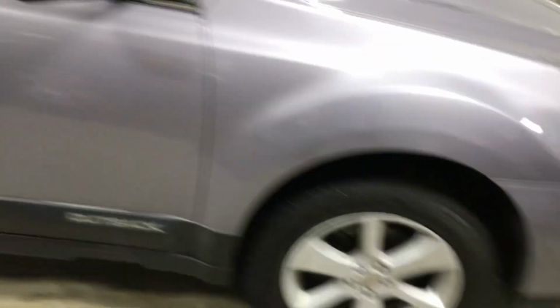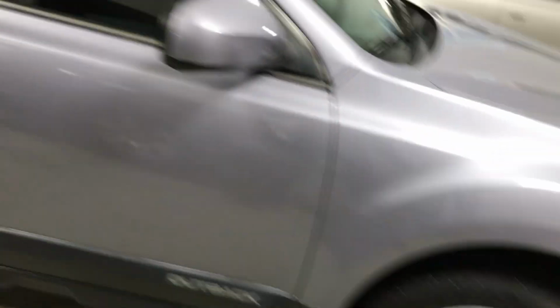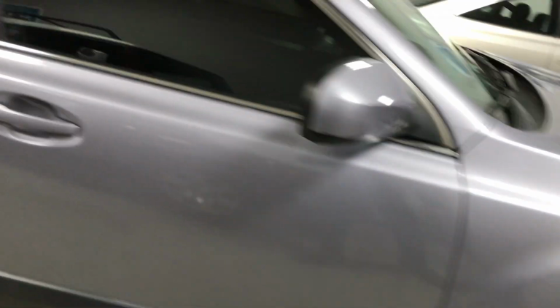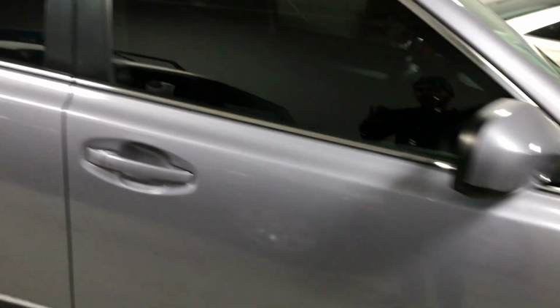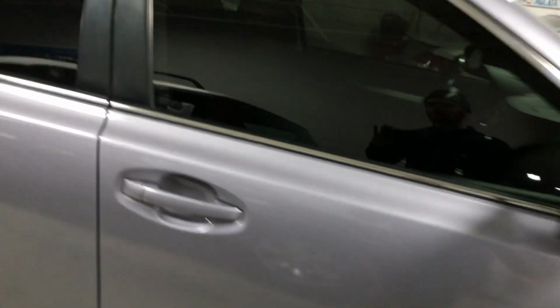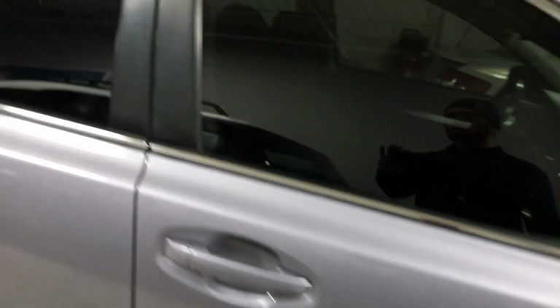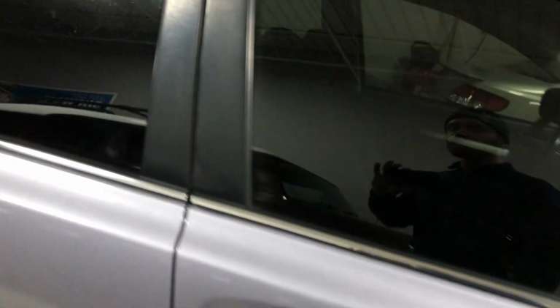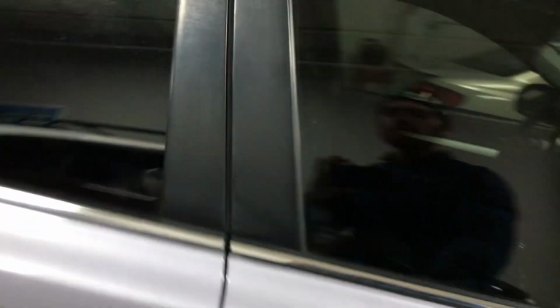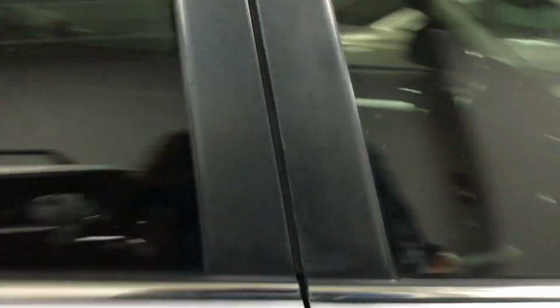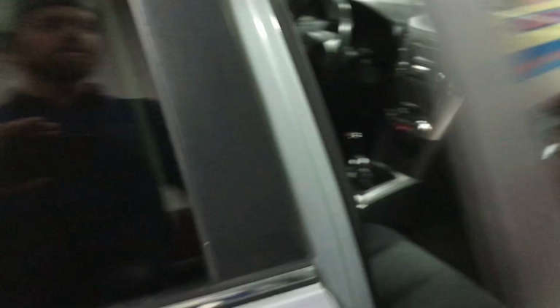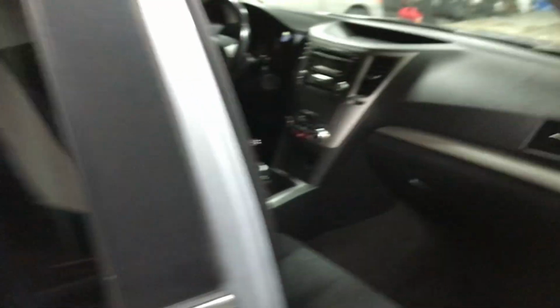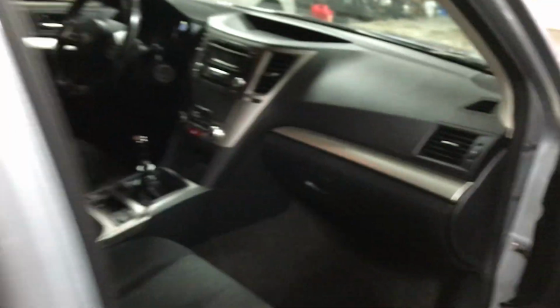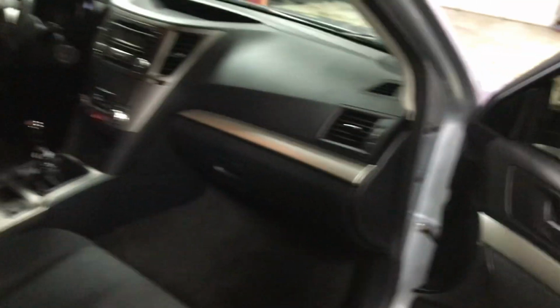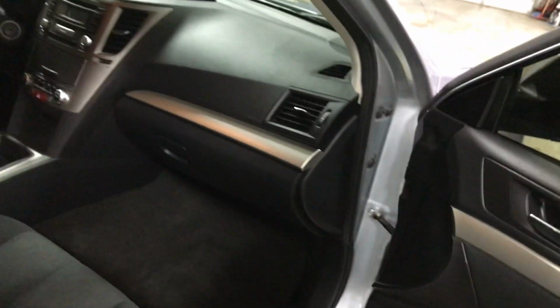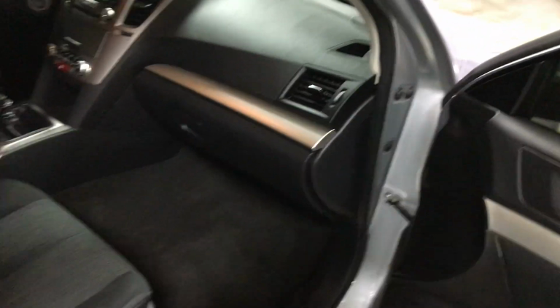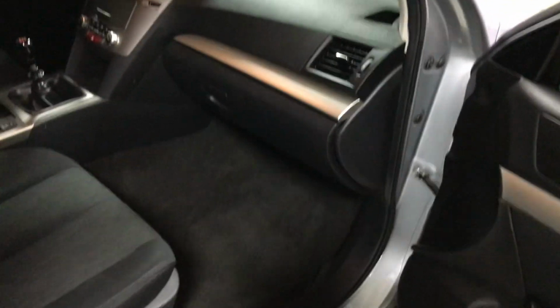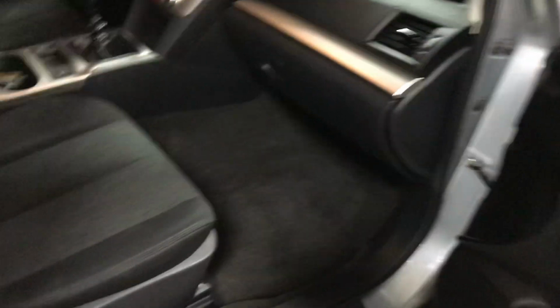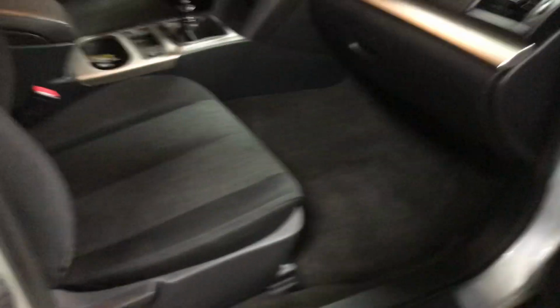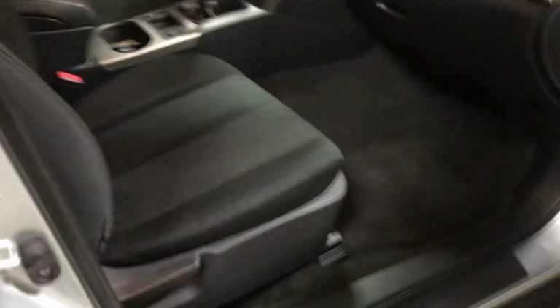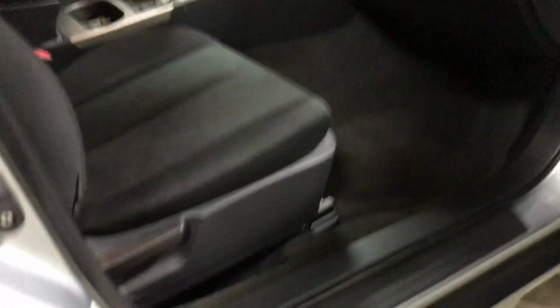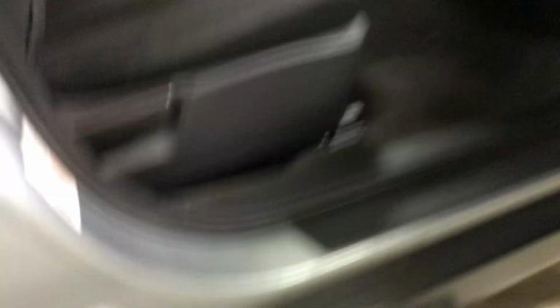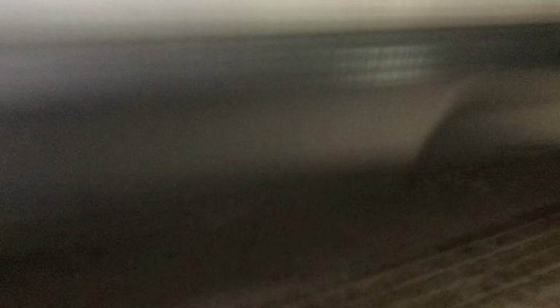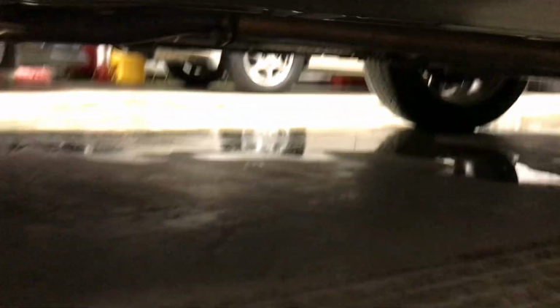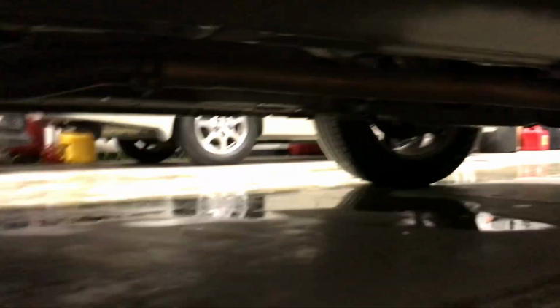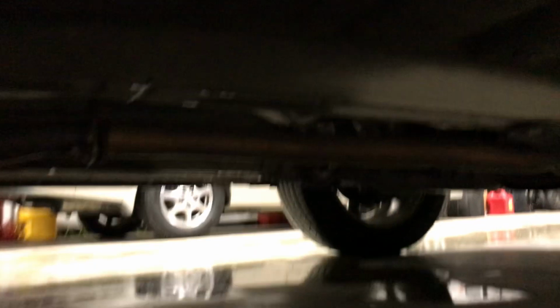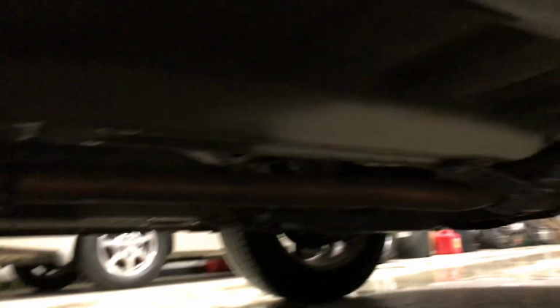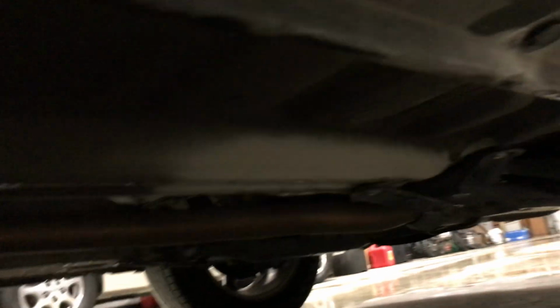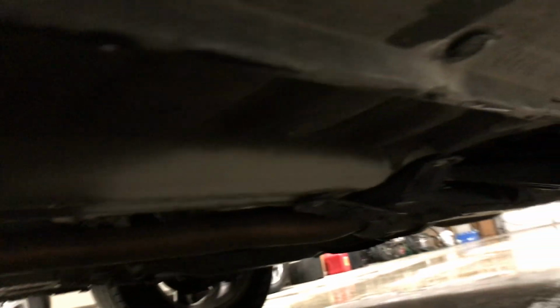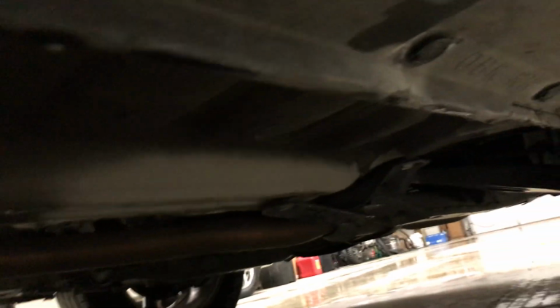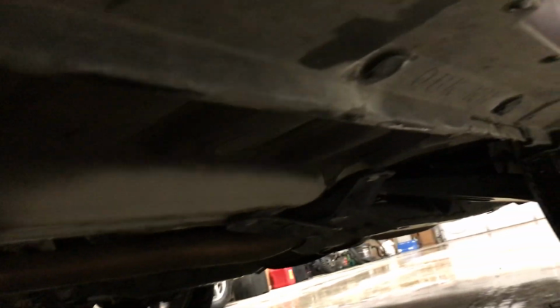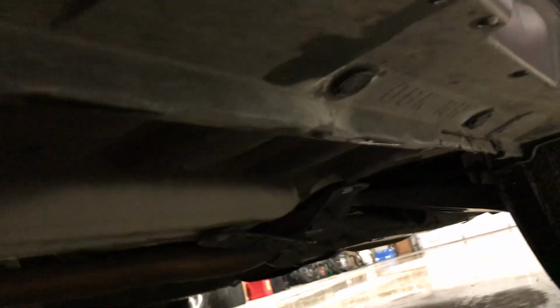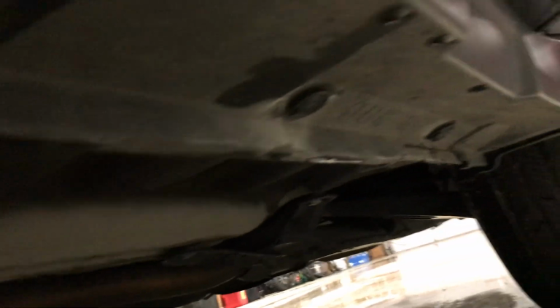It's got the cold weather package, so it's got the heated seats and everything, which is really nice. I'll show you the underside here — it is rust-free.